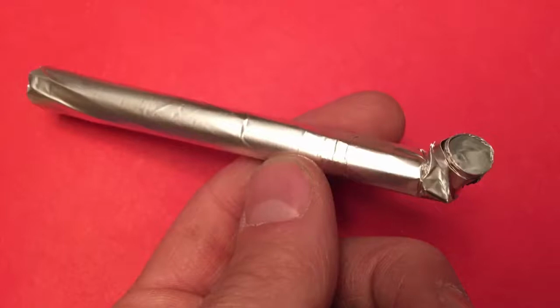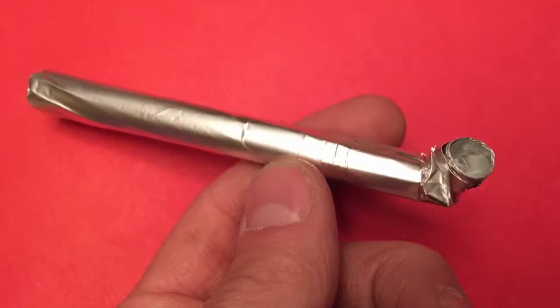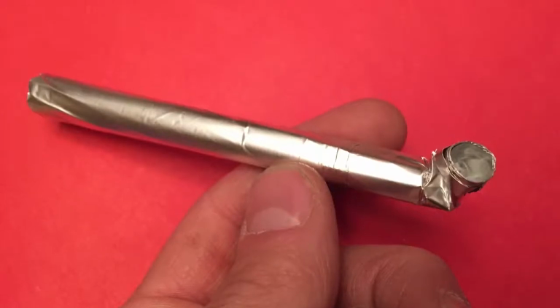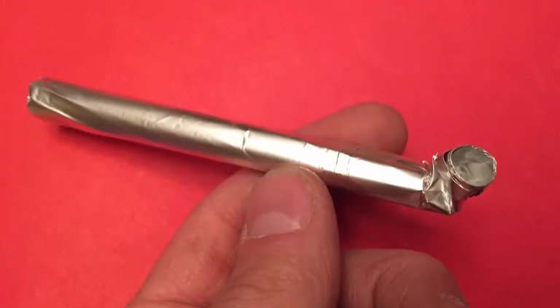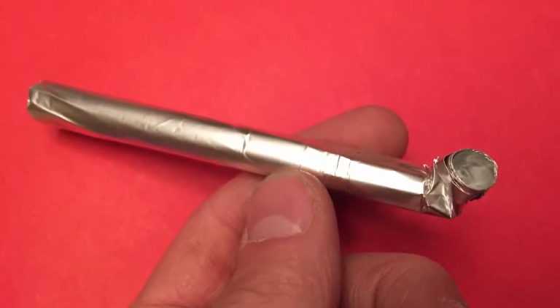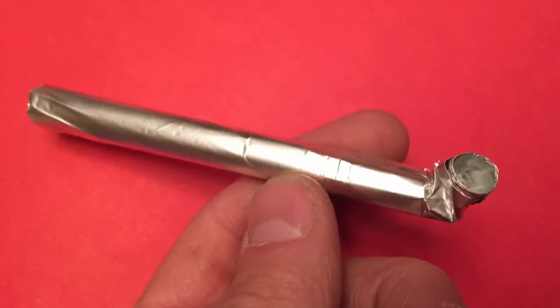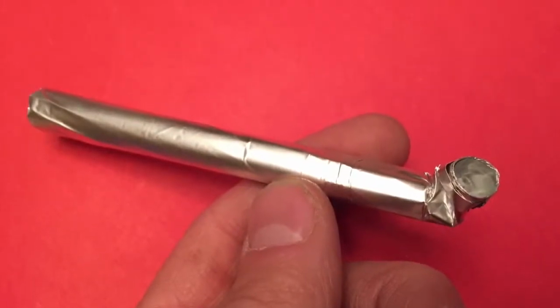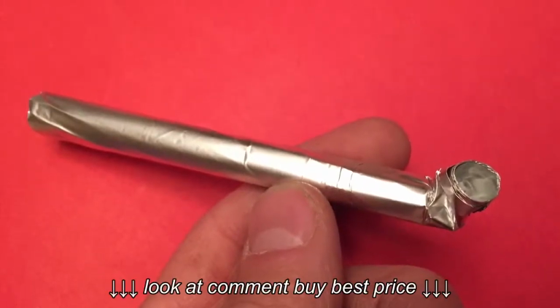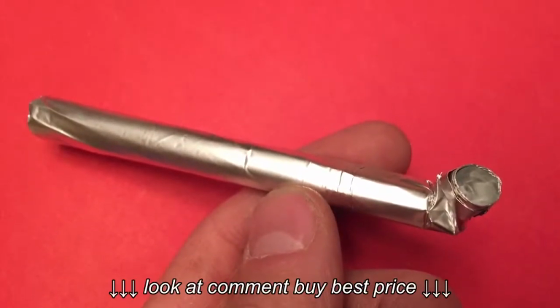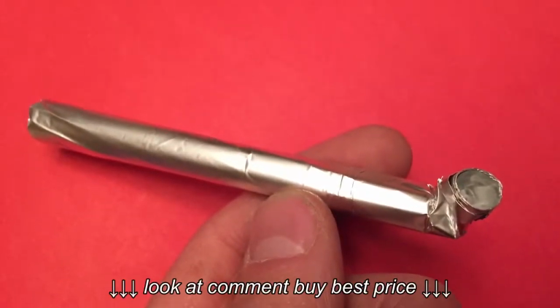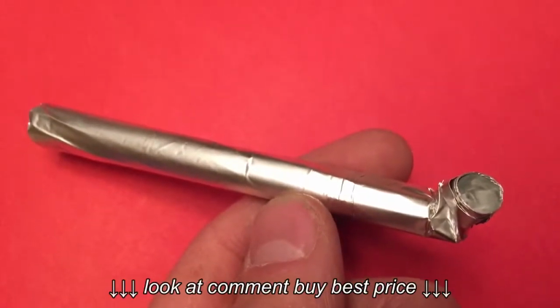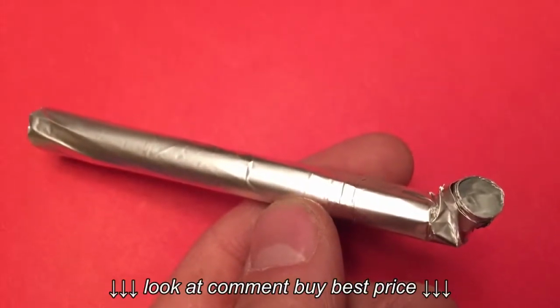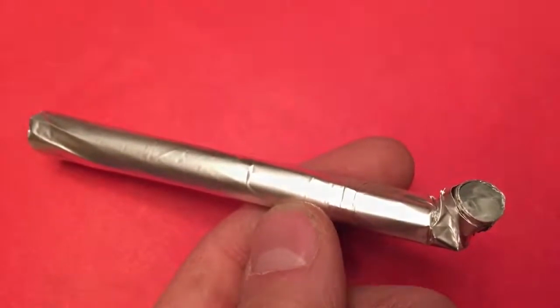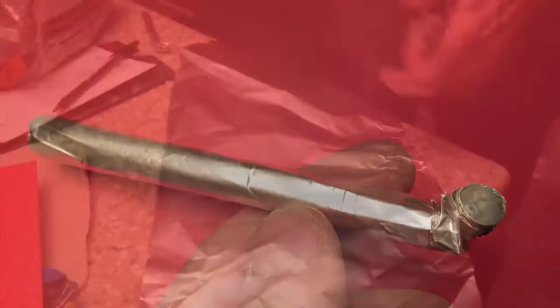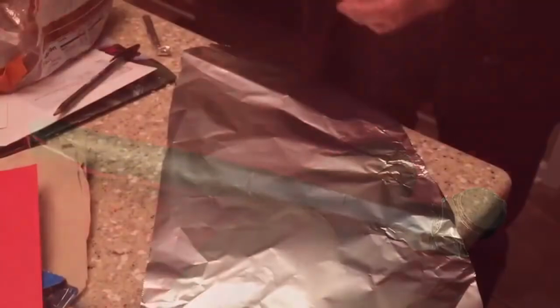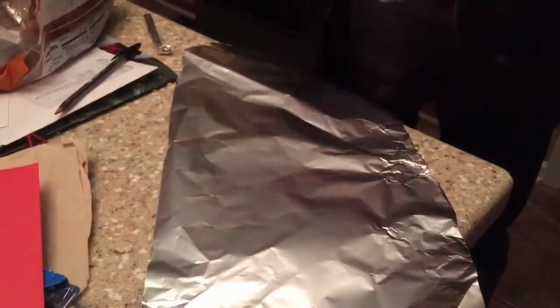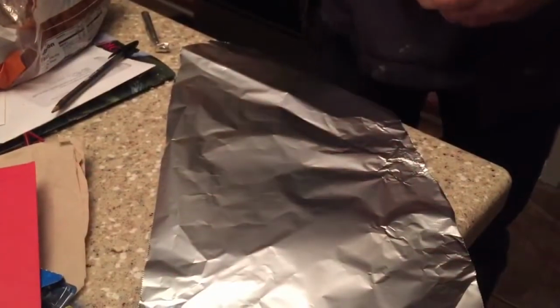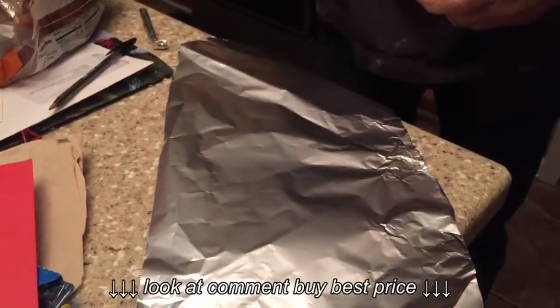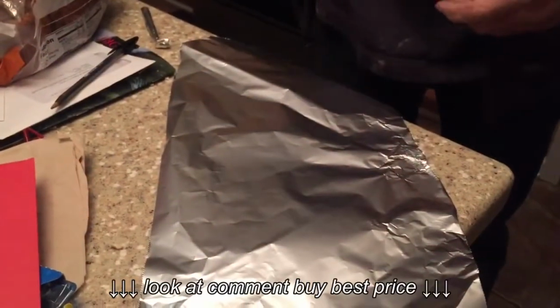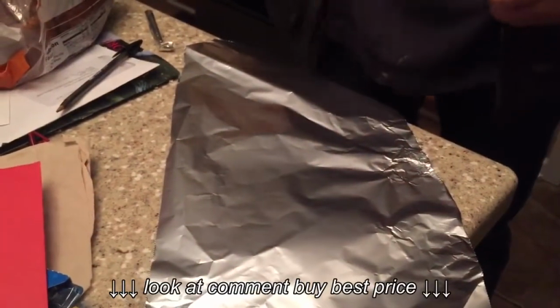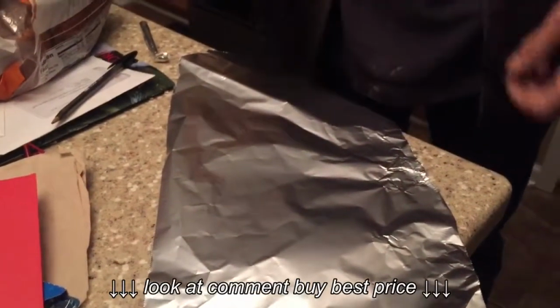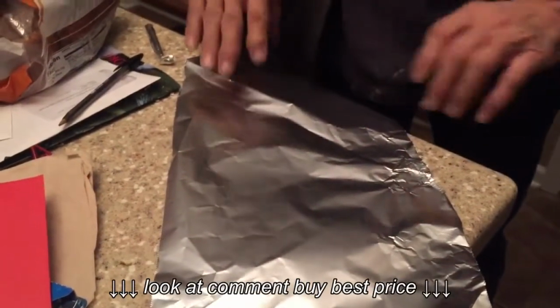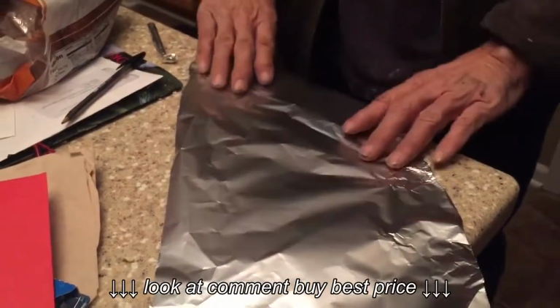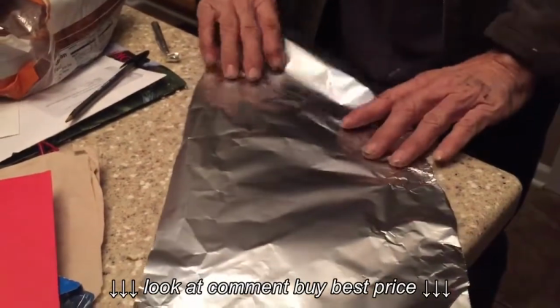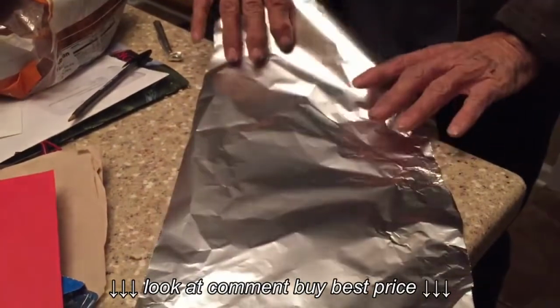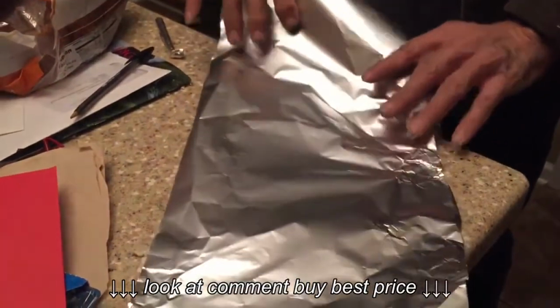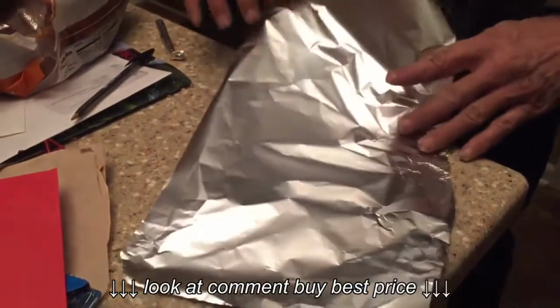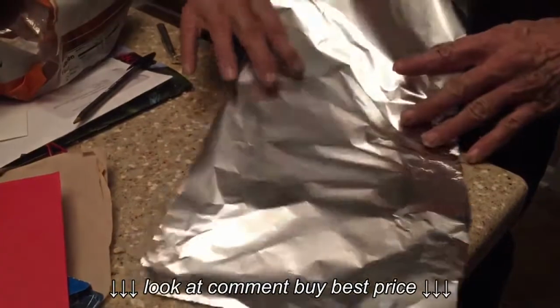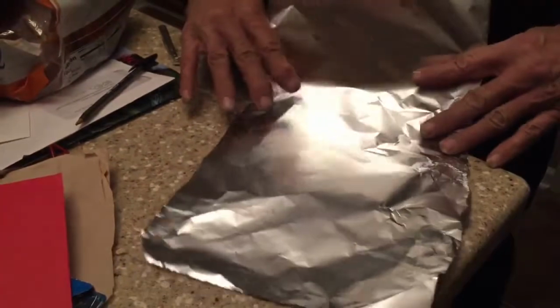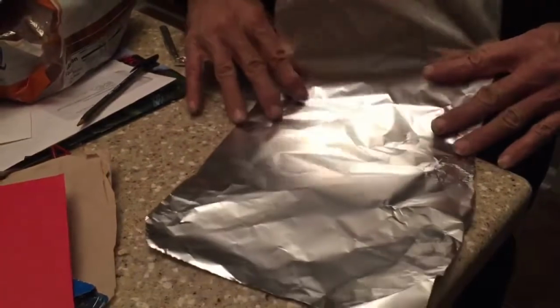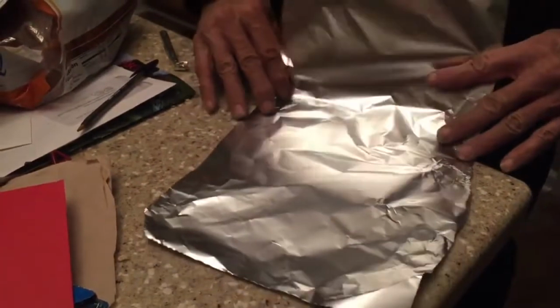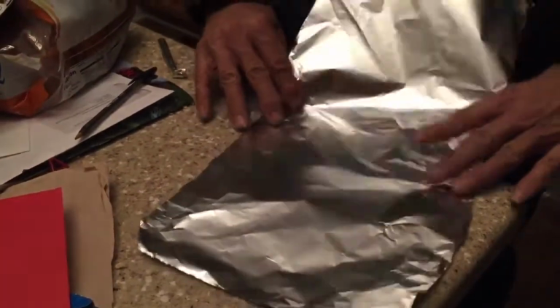Let's make a pipe and smoke some wacky tobacco. We're going to make a poor man's pipe here, and it's how to make a pipe out of aluminum foil. So grab your aluminum foil.